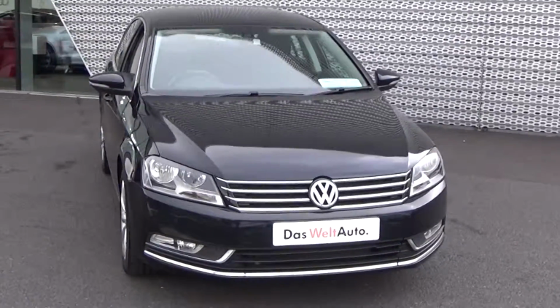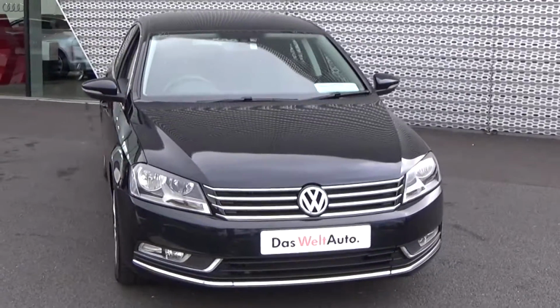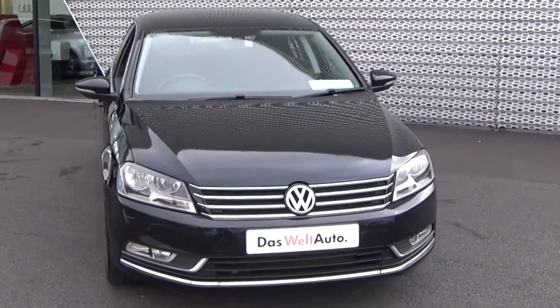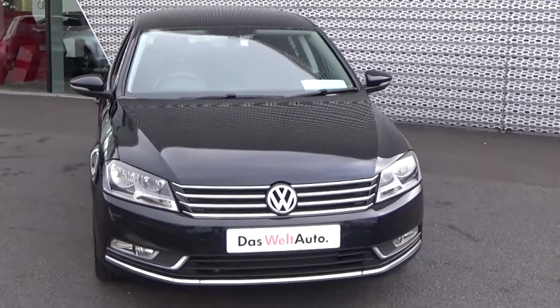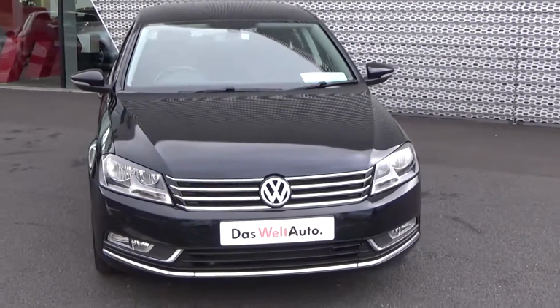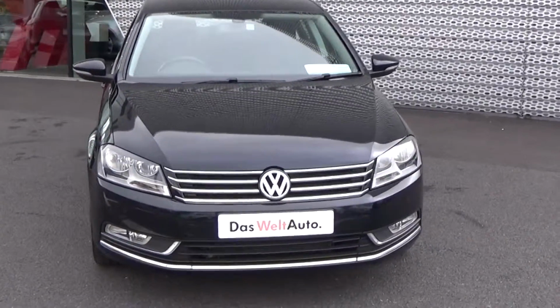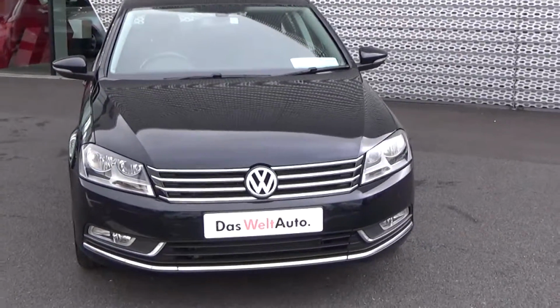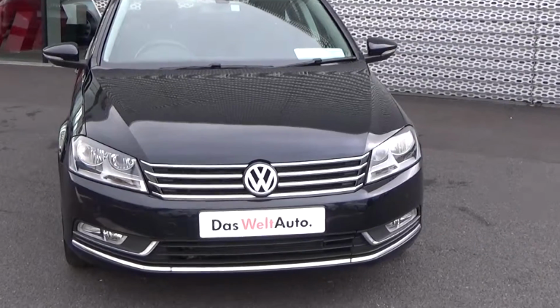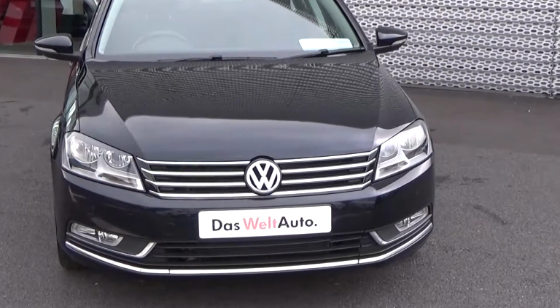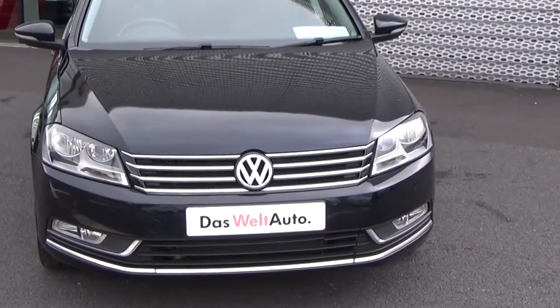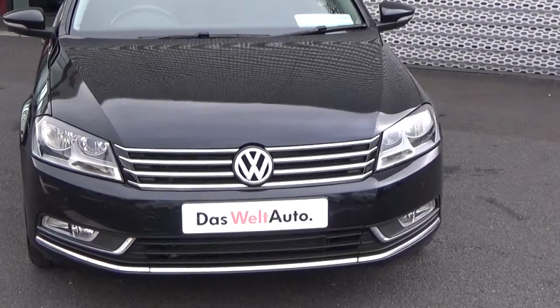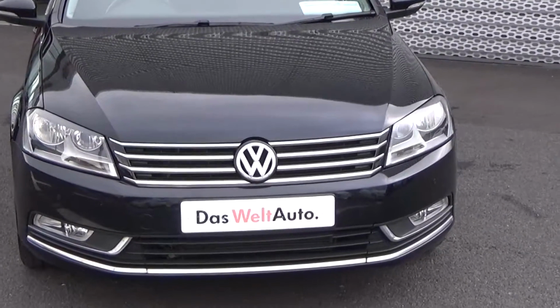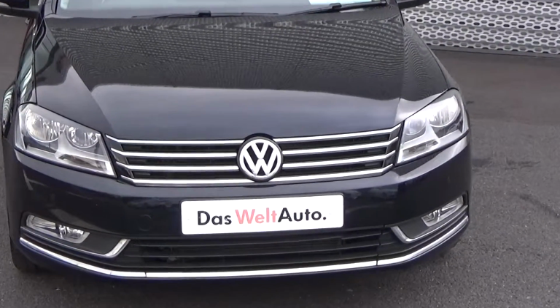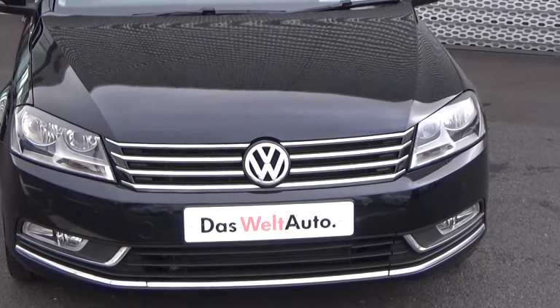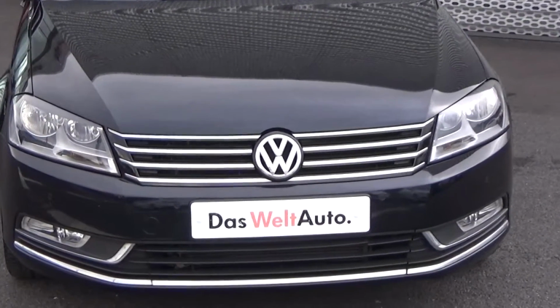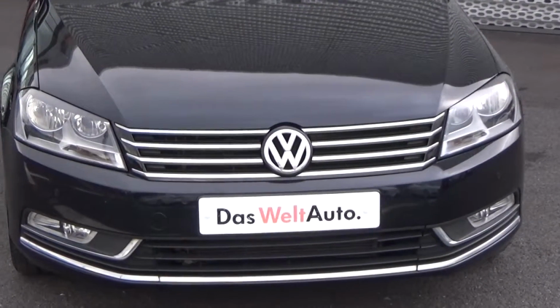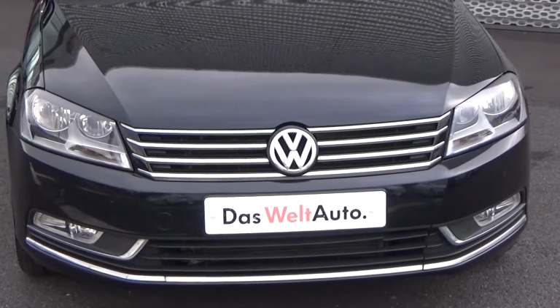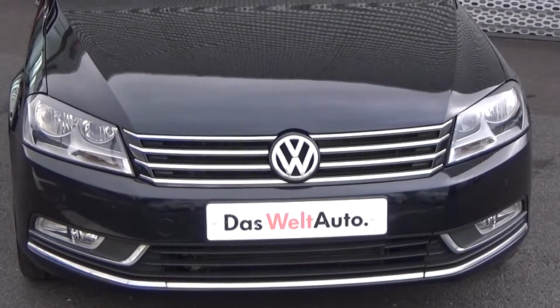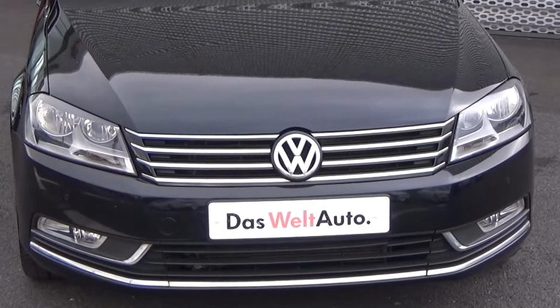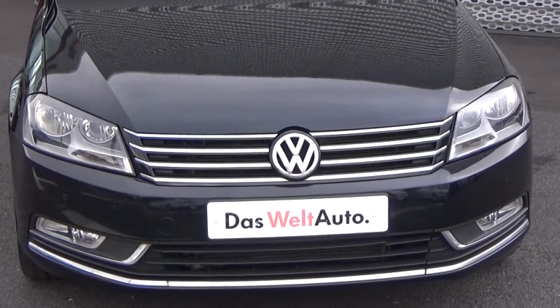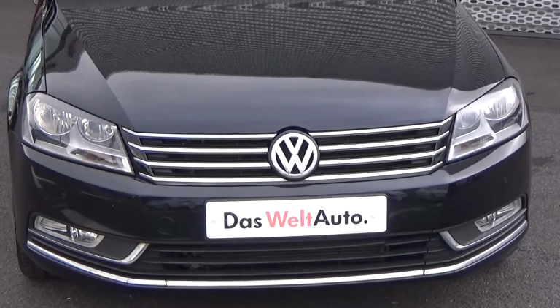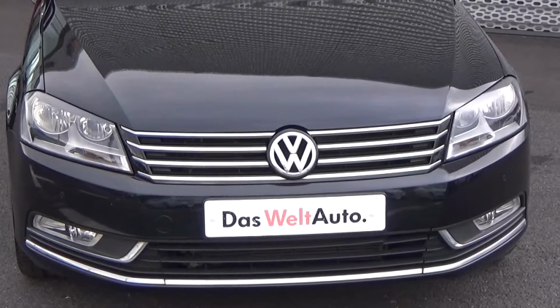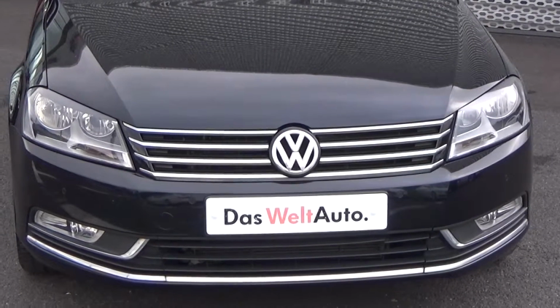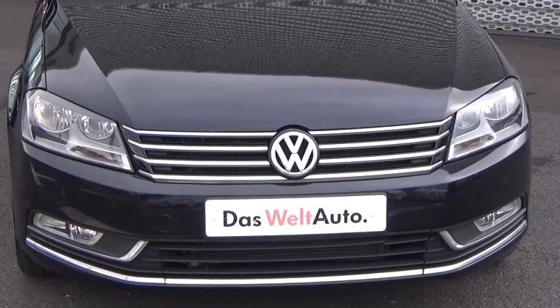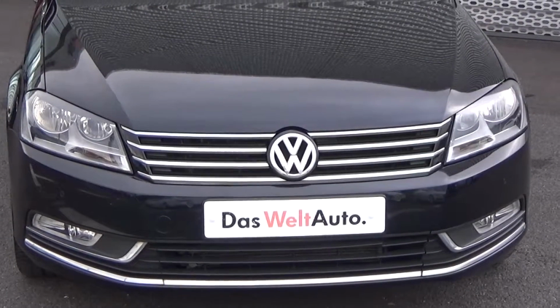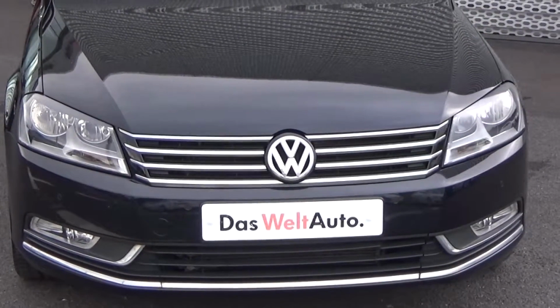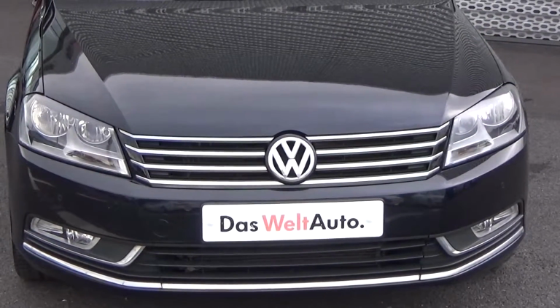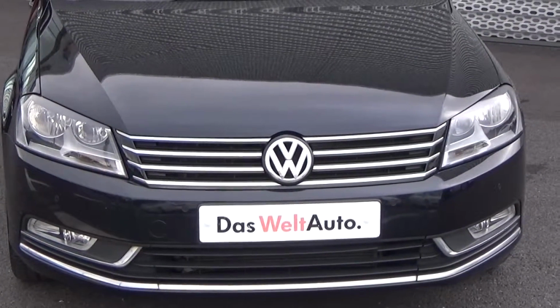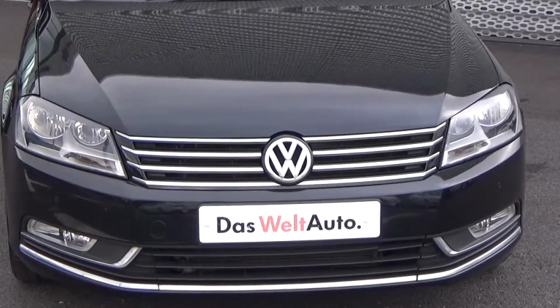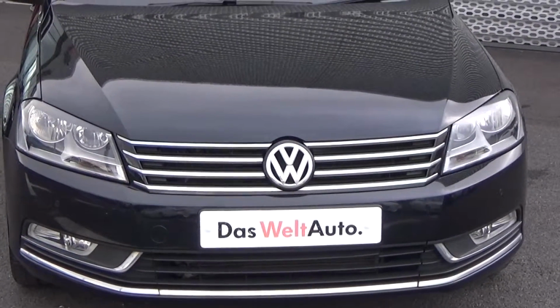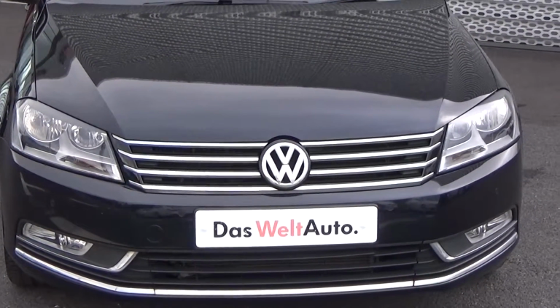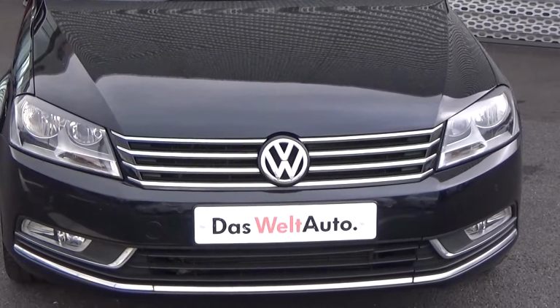As we make our way to the front, you'll know that this vehicle is part of the Das Weltauto program, therefore giving you 100% peace of mind, one year's comprehensive warranty, together with one year's European roadside assistance. A full Volkswagen service history is also available for this vehicle.